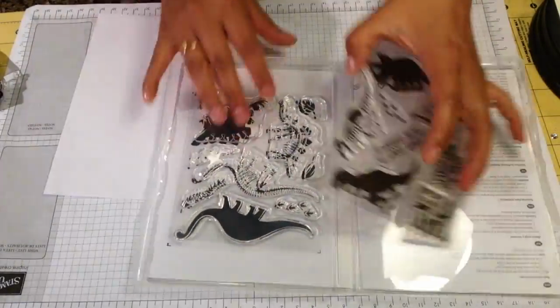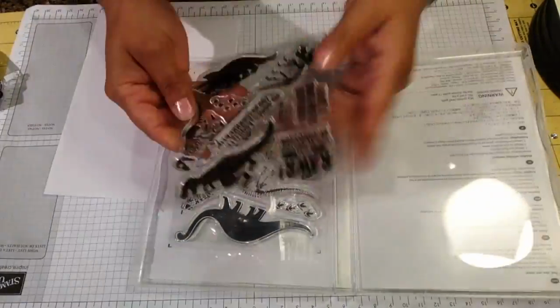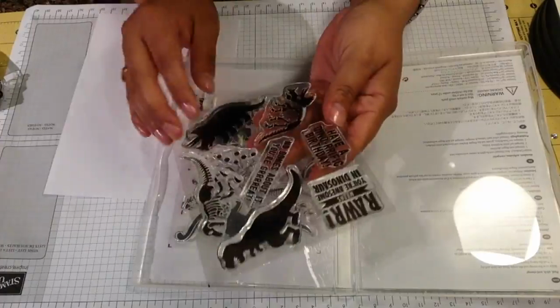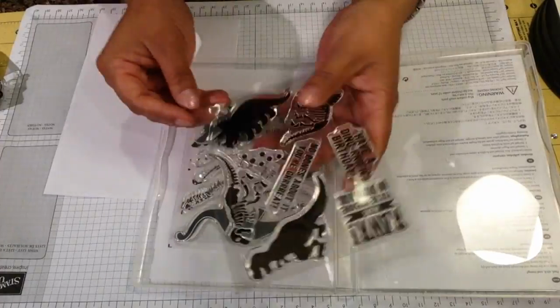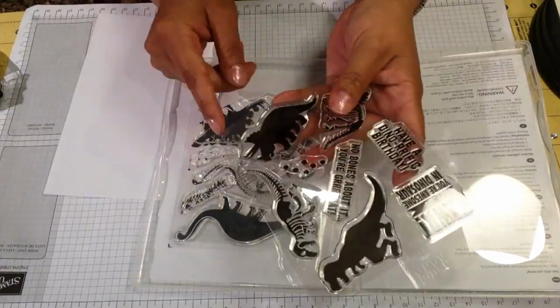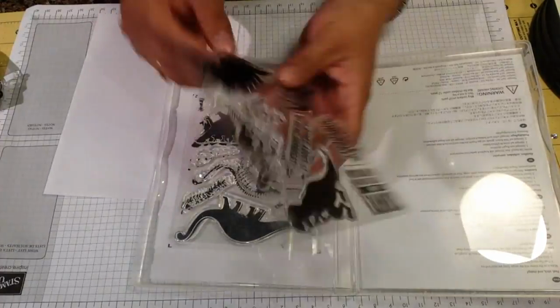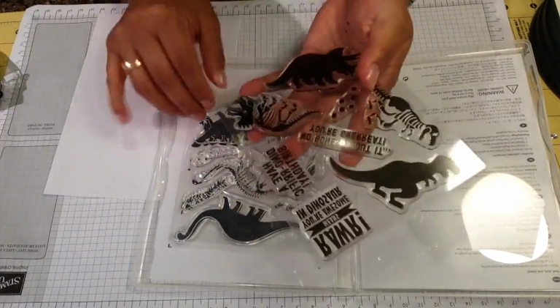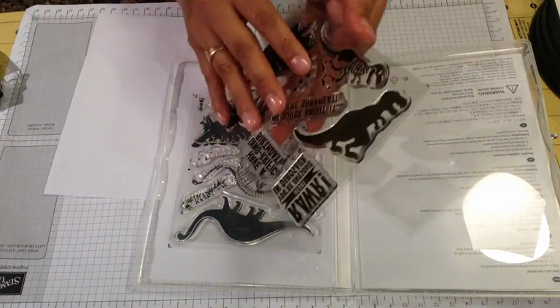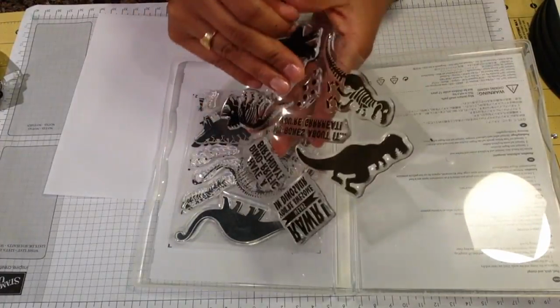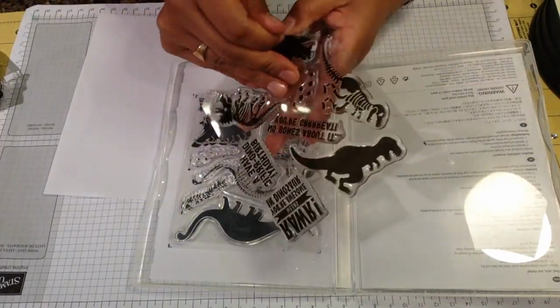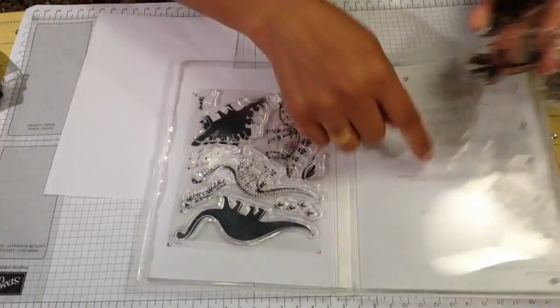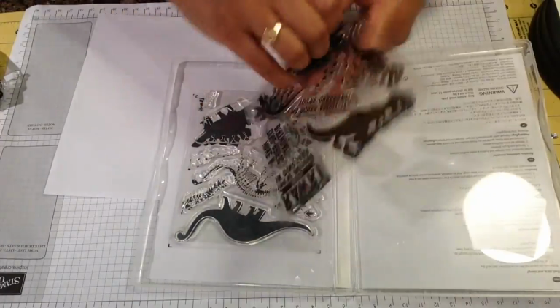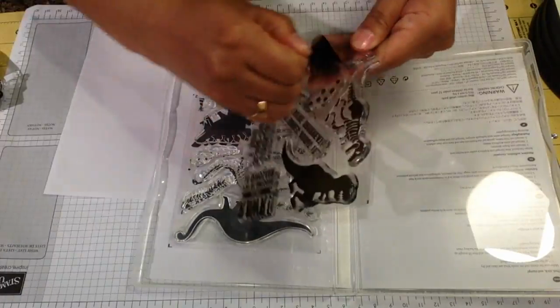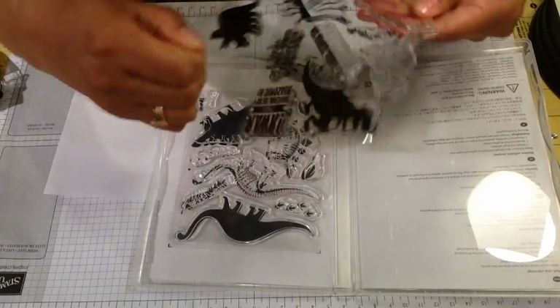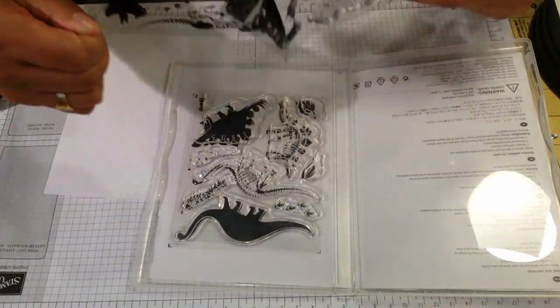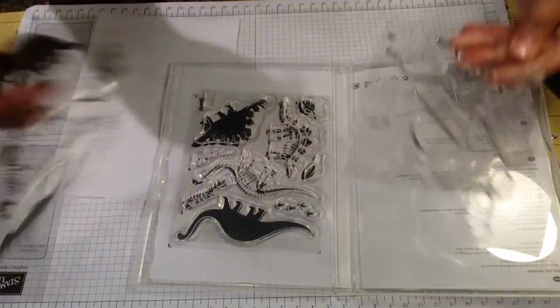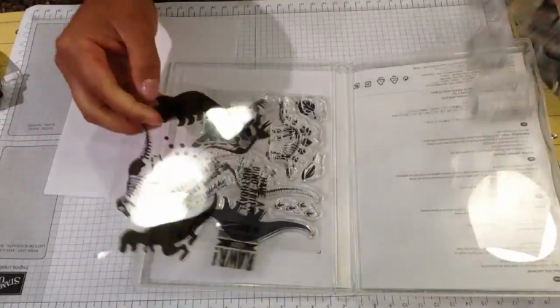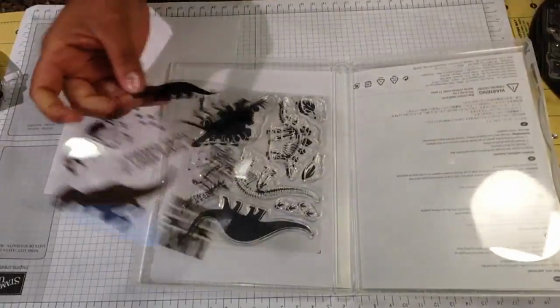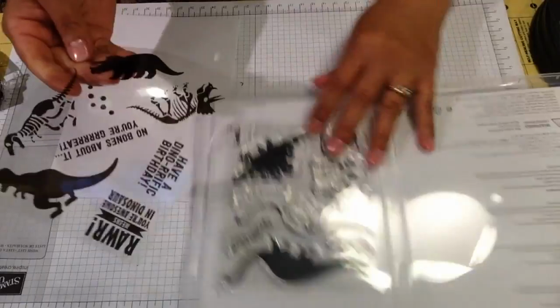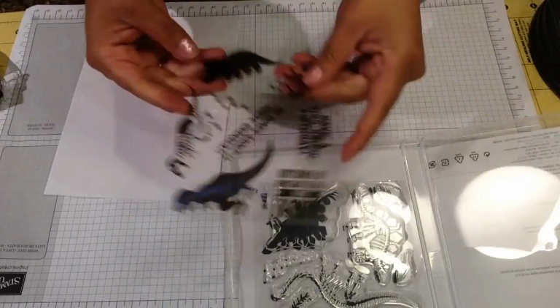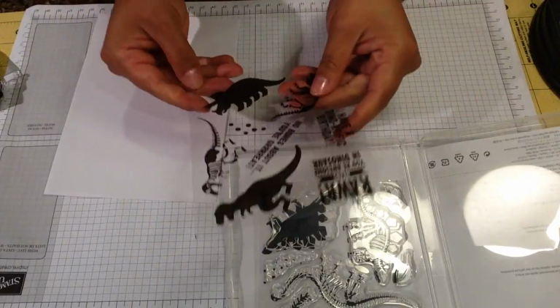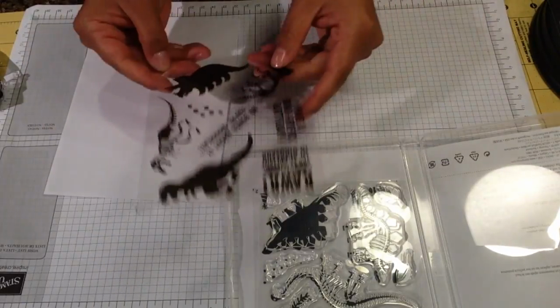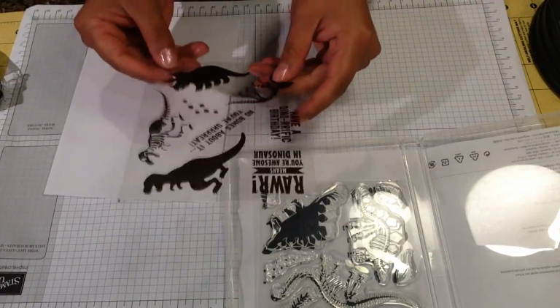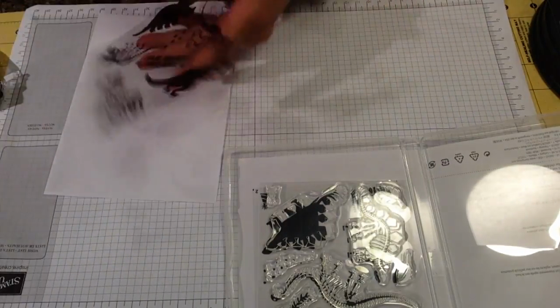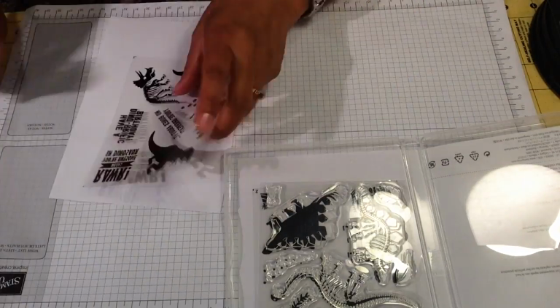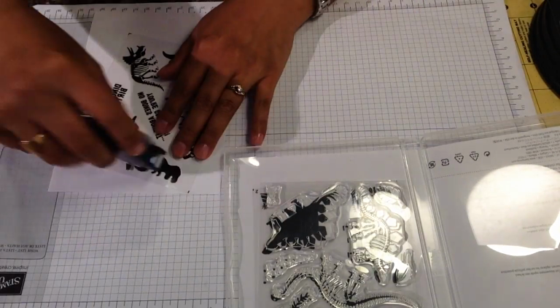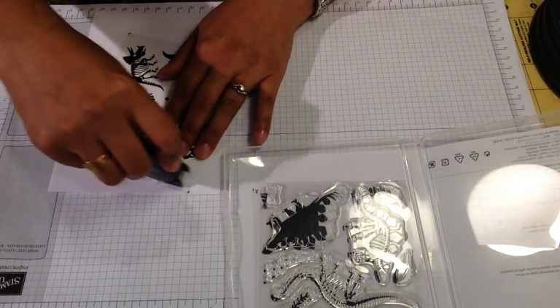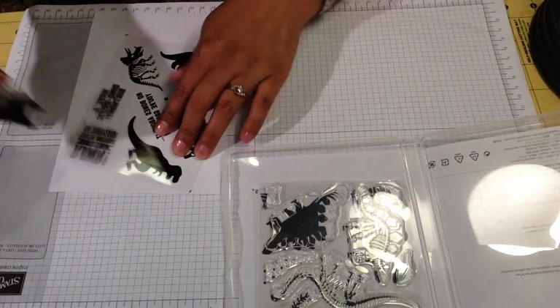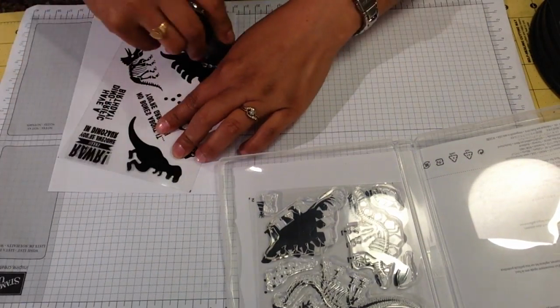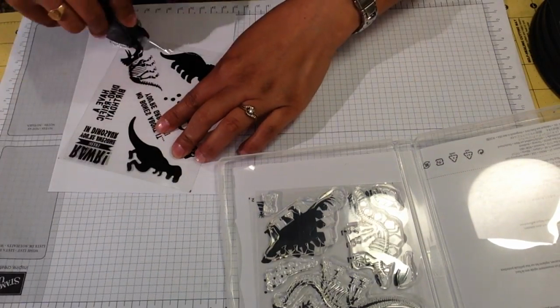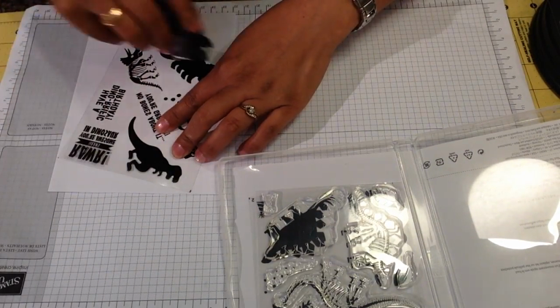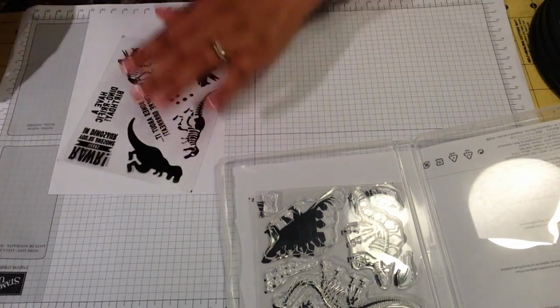It's been working so far for me to keep track of my stamps and I love it - I haven't lost one yet! So I suggest you give it a try if you have the same frustration as me.